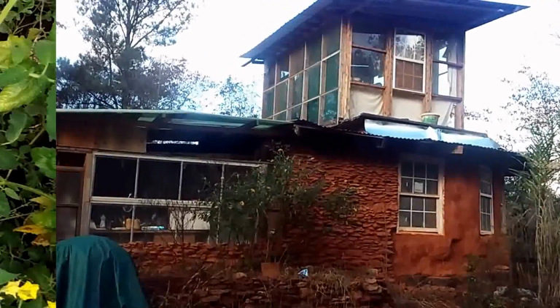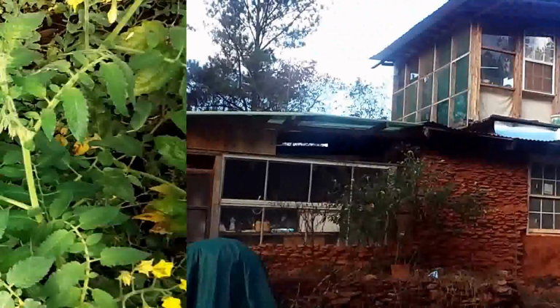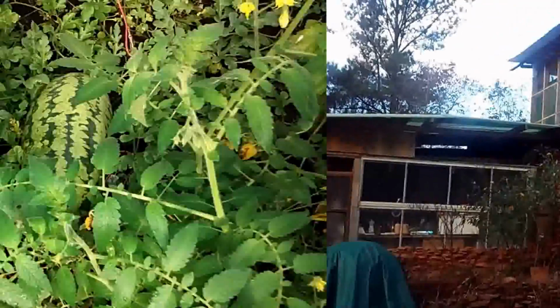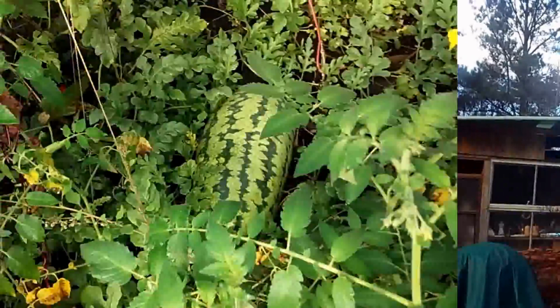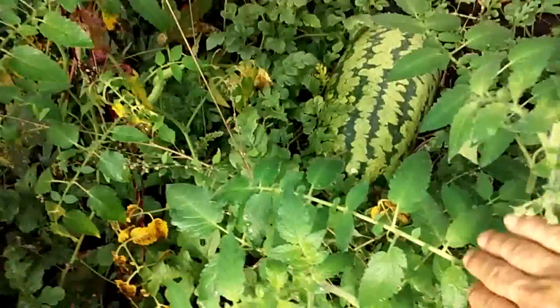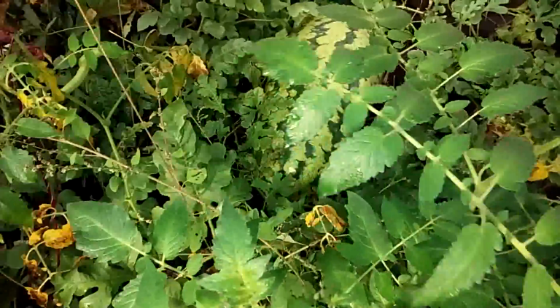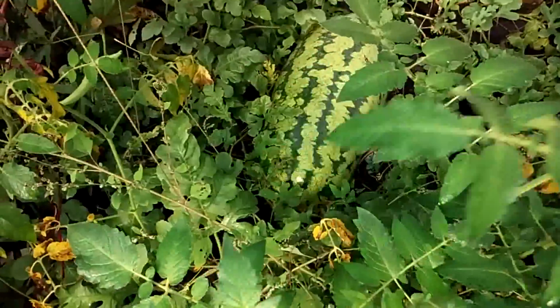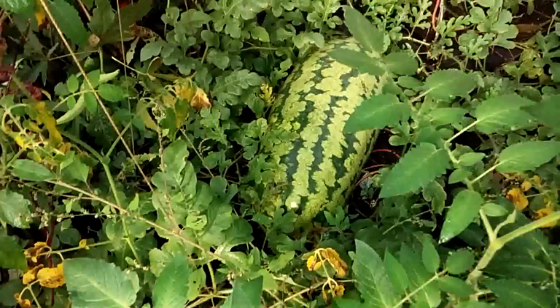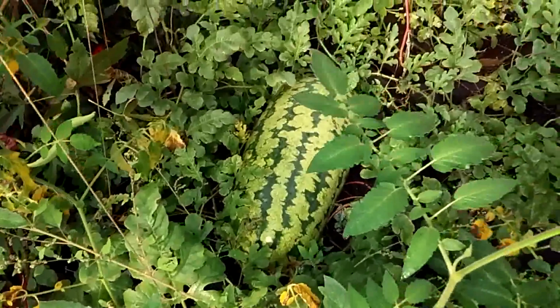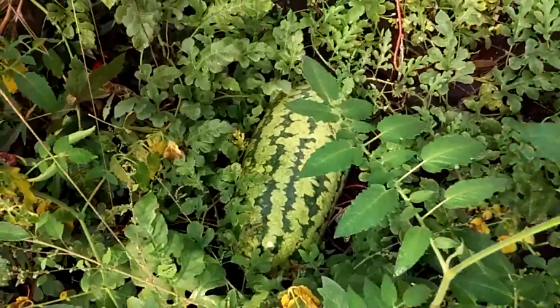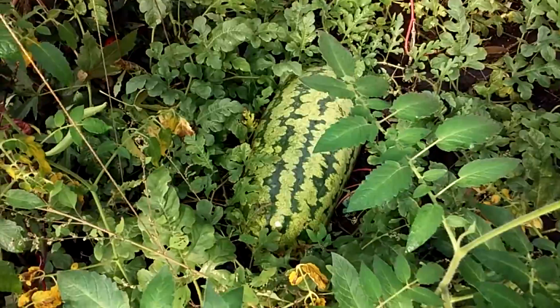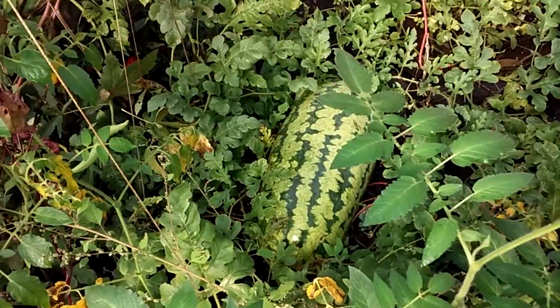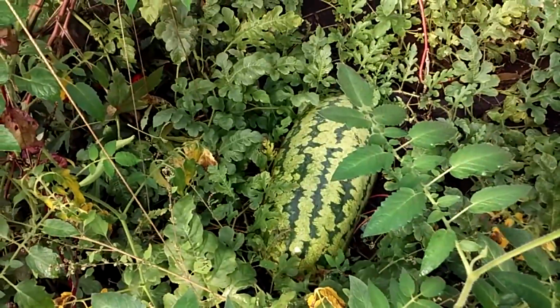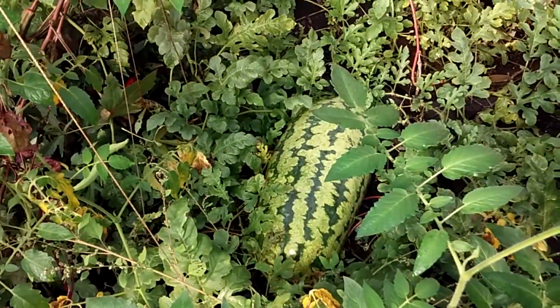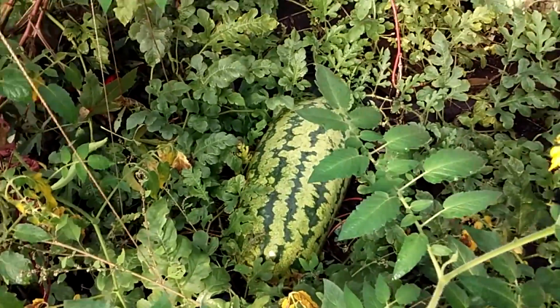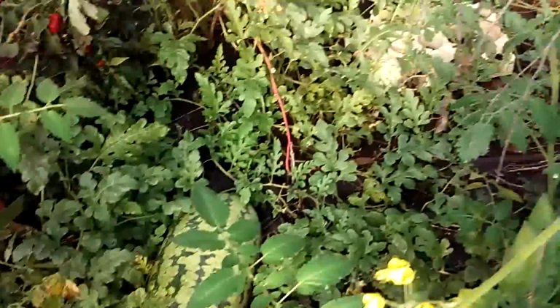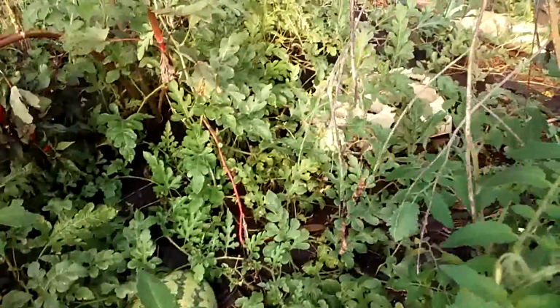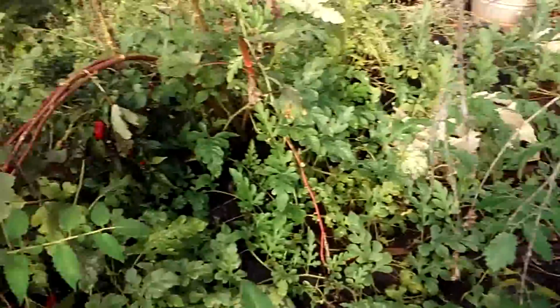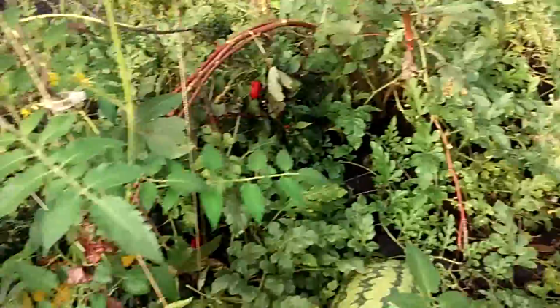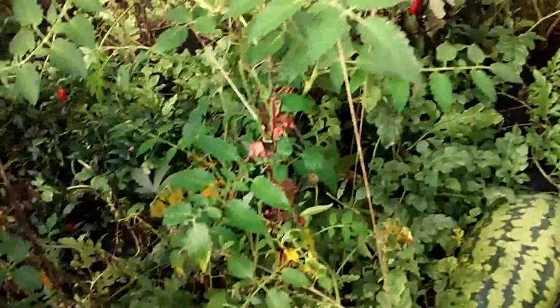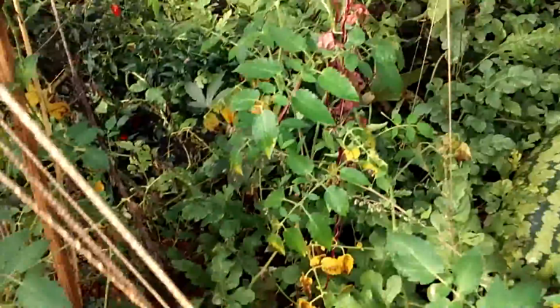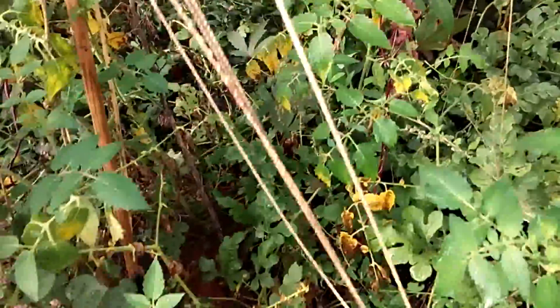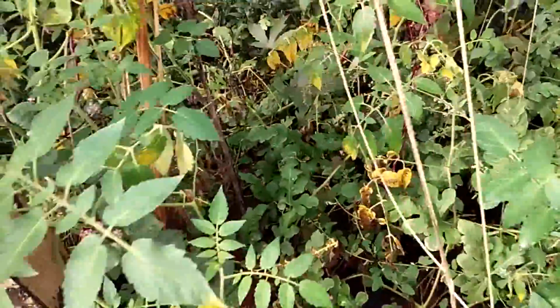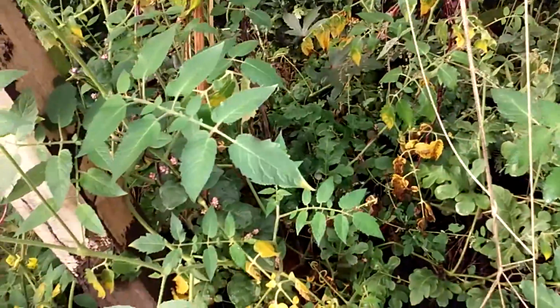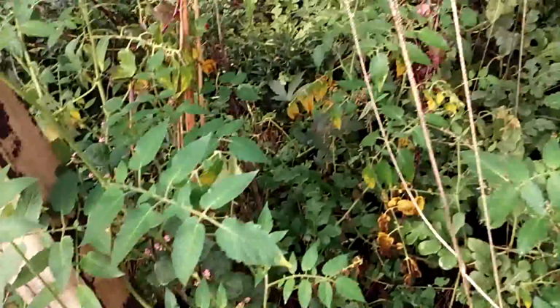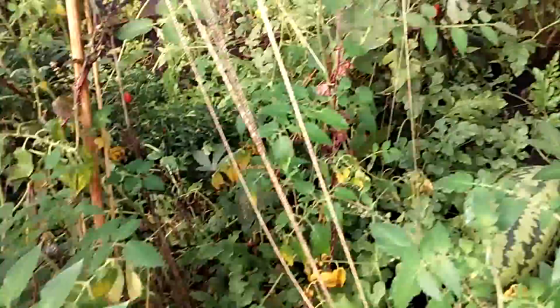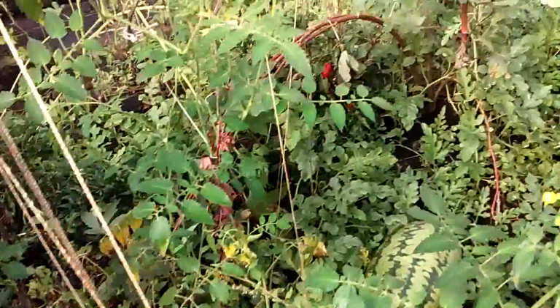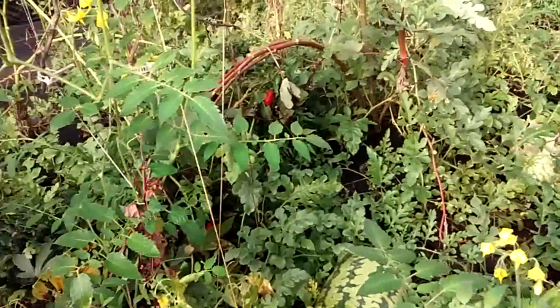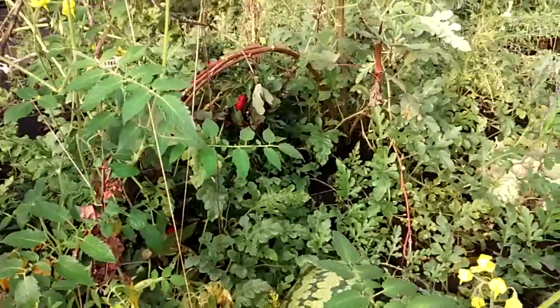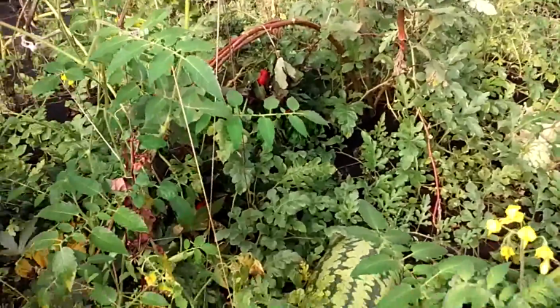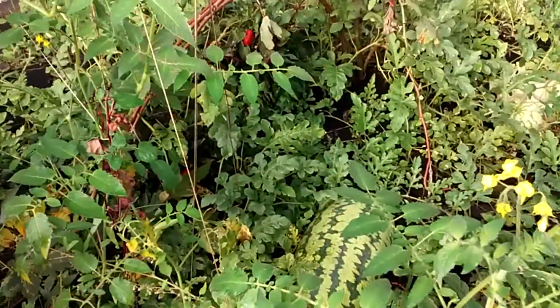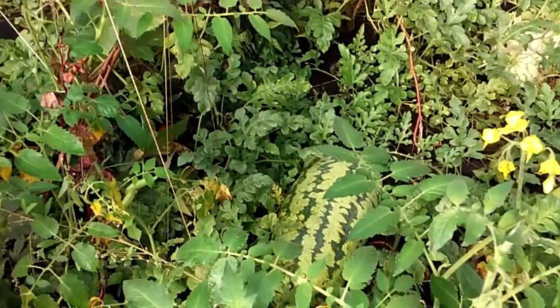I wanted to share a sneak preview of how watermelons grow in a greenhouse setting, and I promise you, you're going to be impressed.